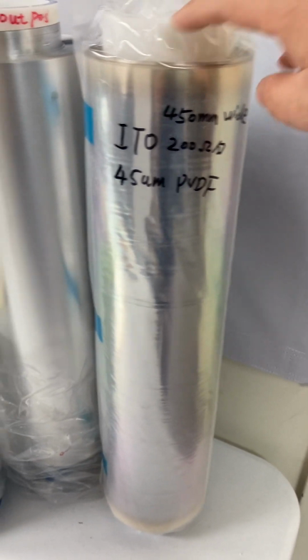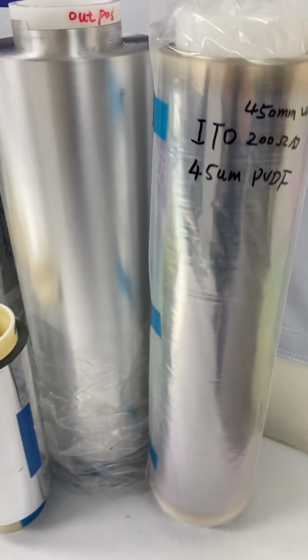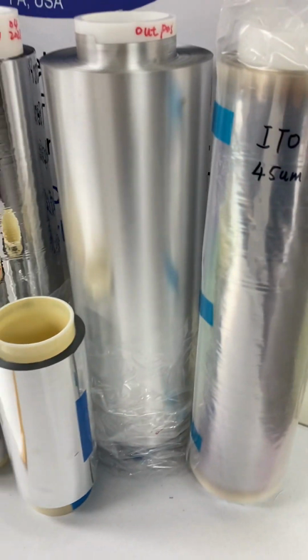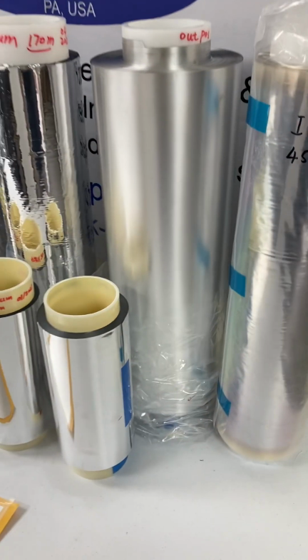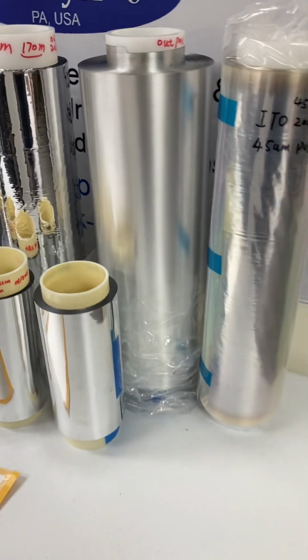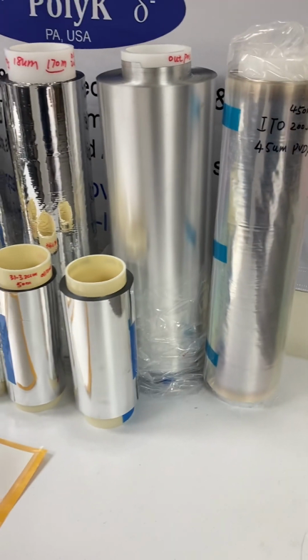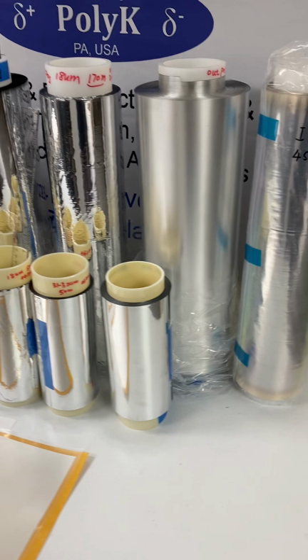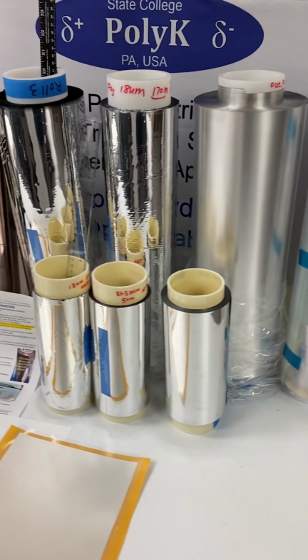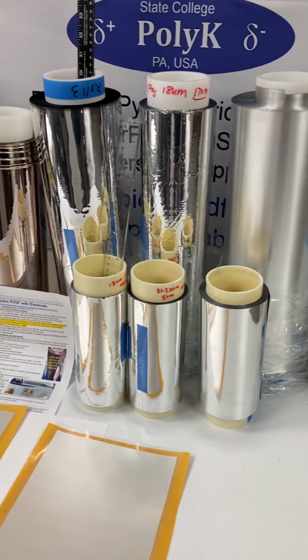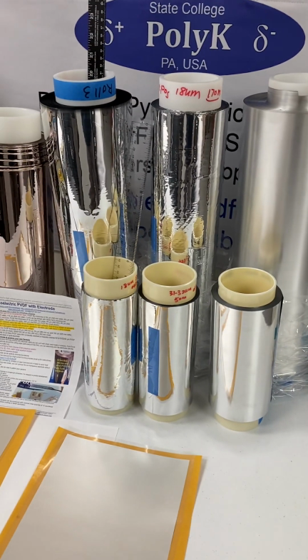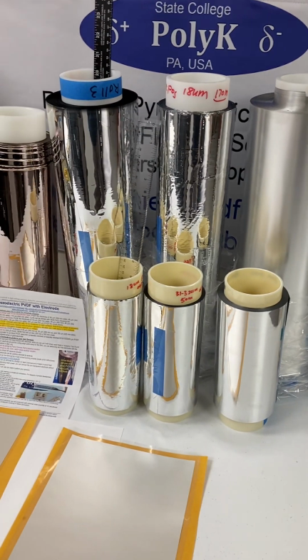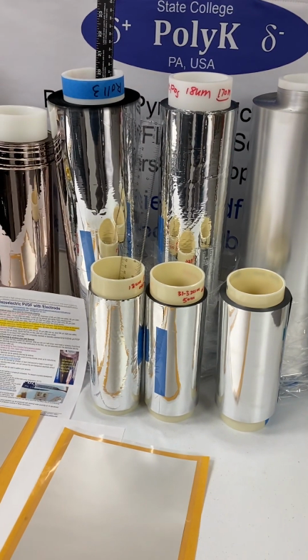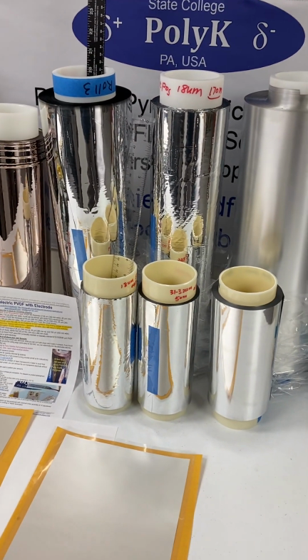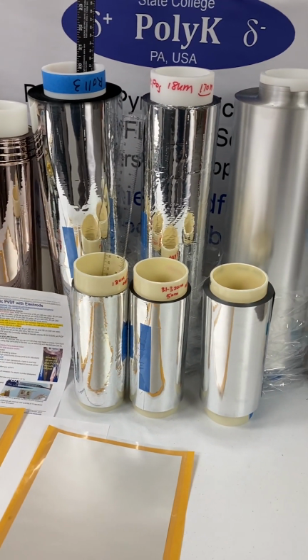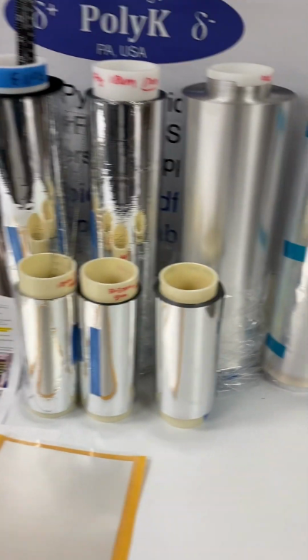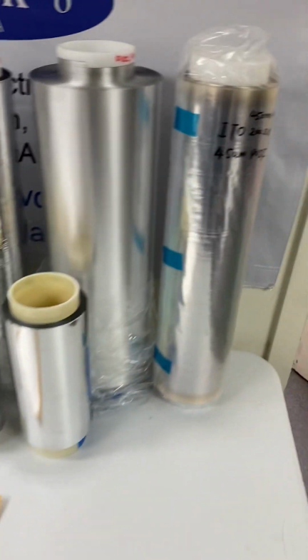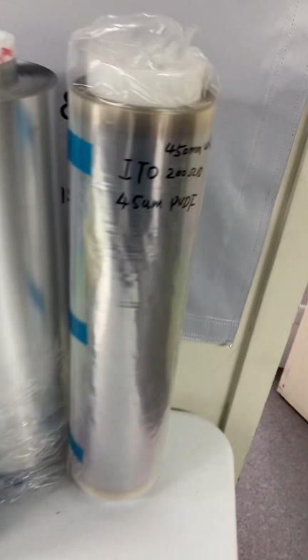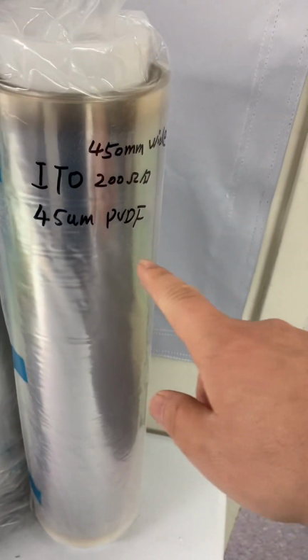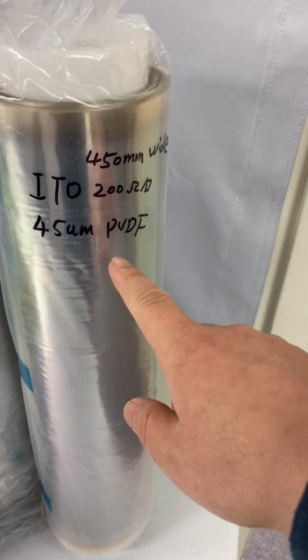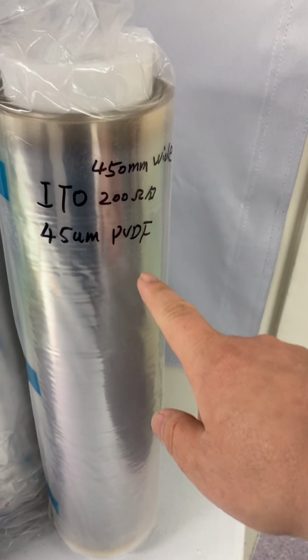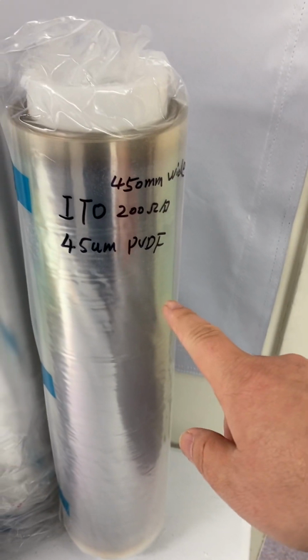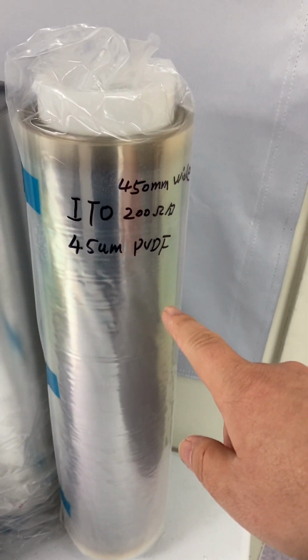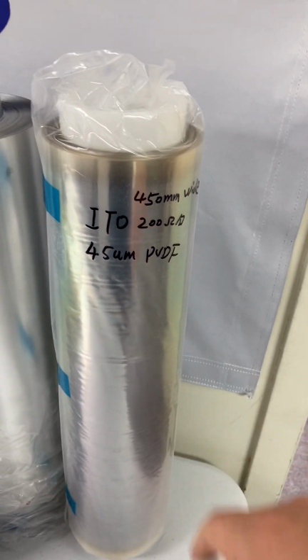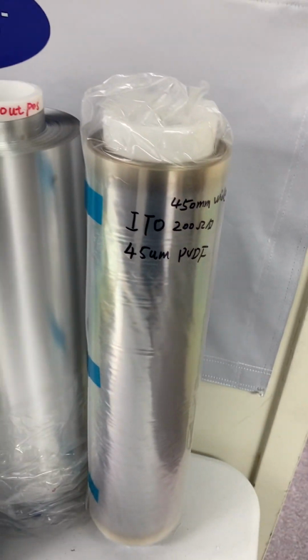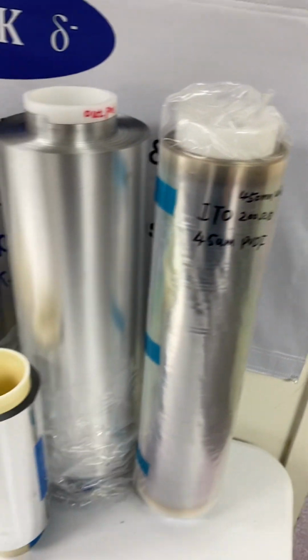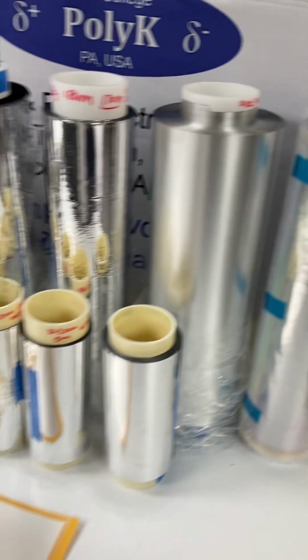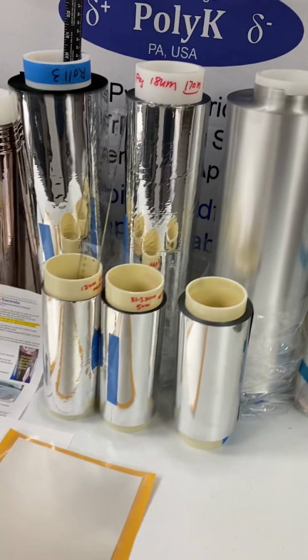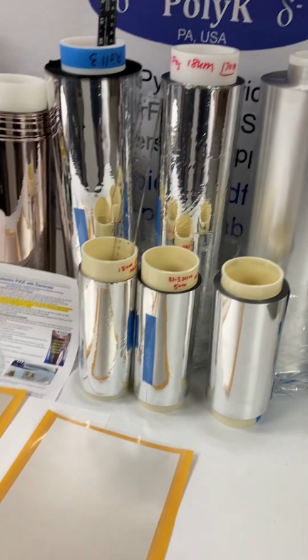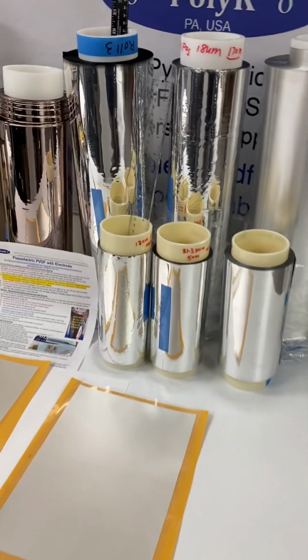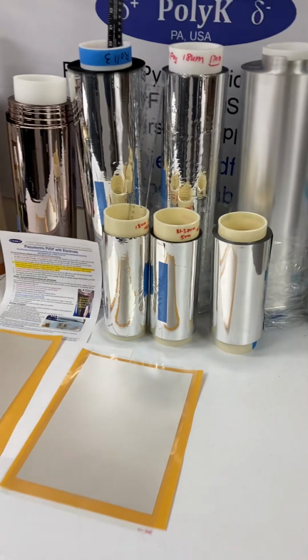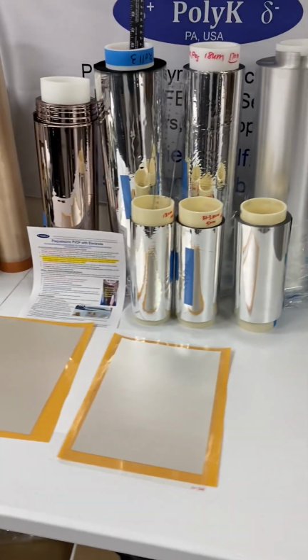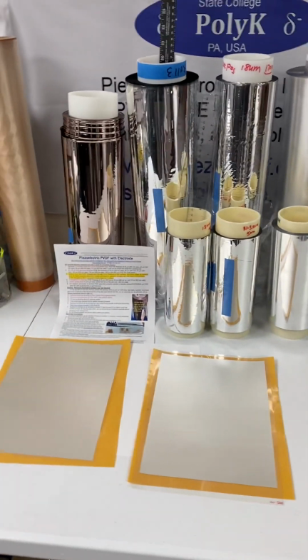This is what we can offer so you can make your own sensor very easily. ITO can be etched with hydrochloric acid, so you can pattern it by yourself. That's what we have.